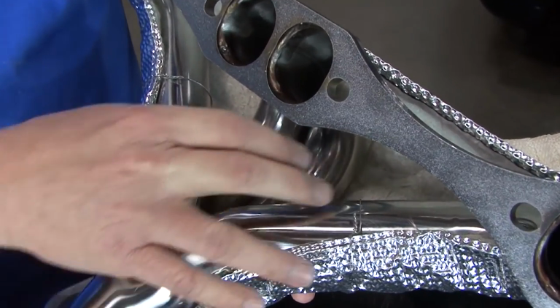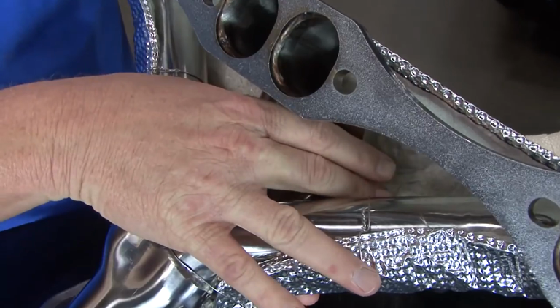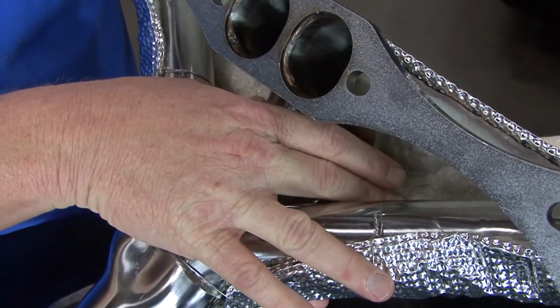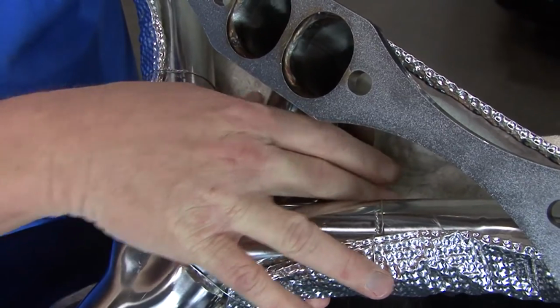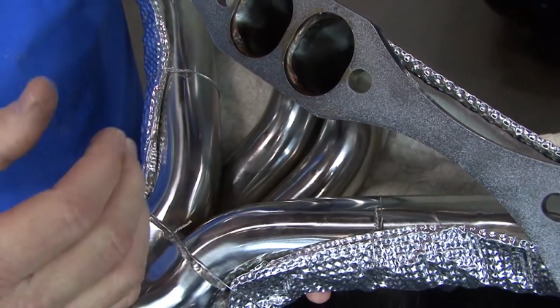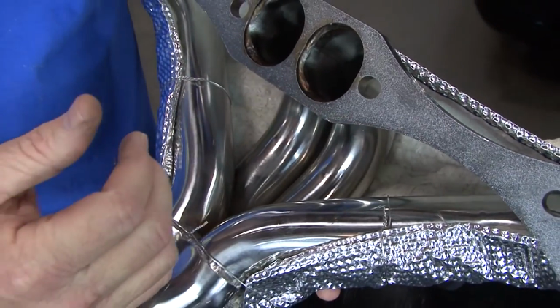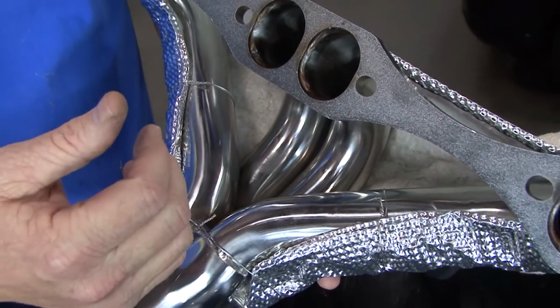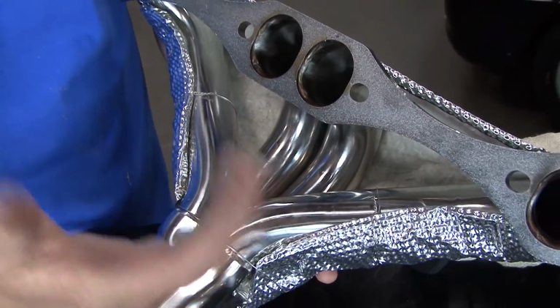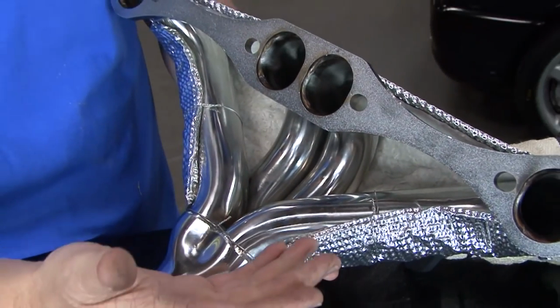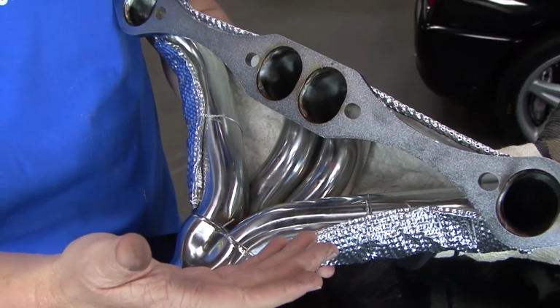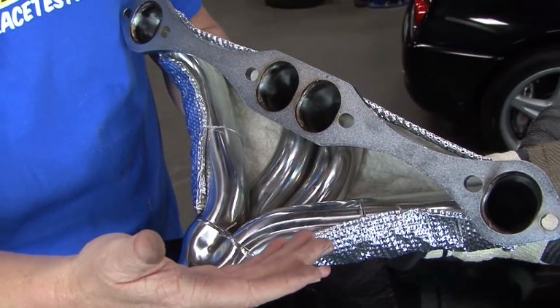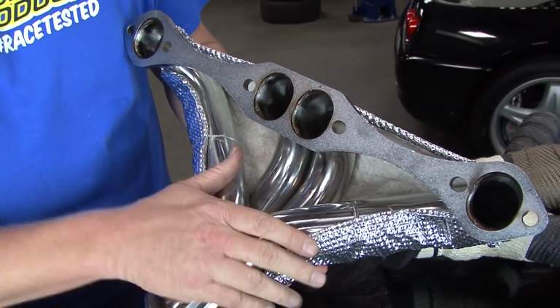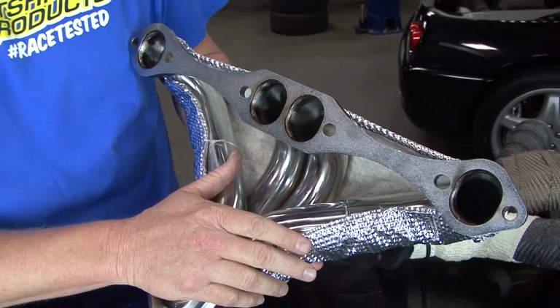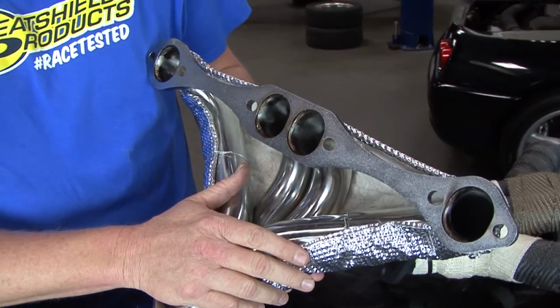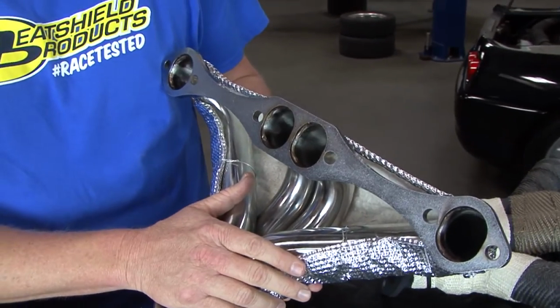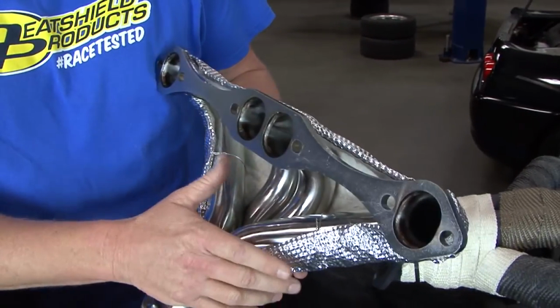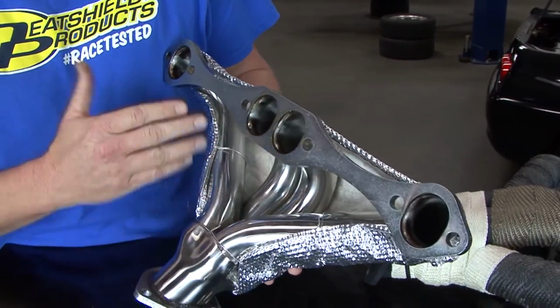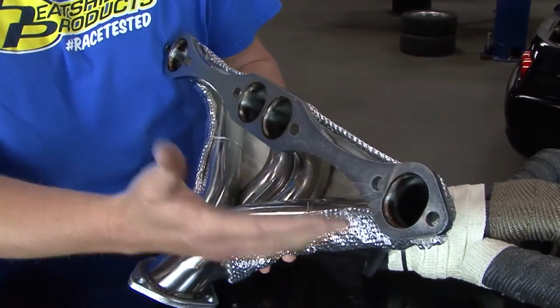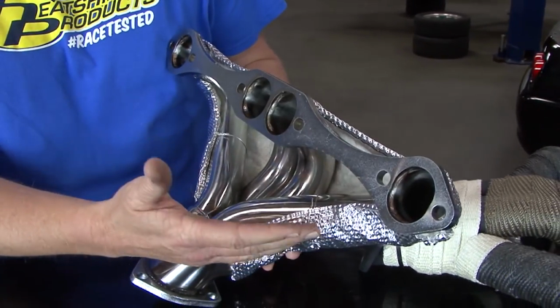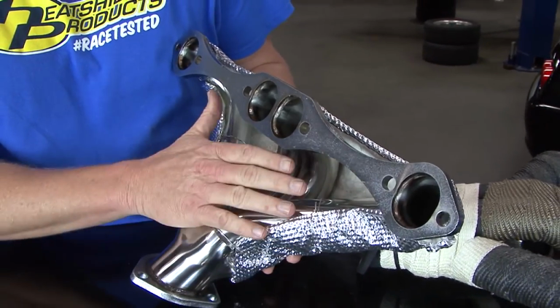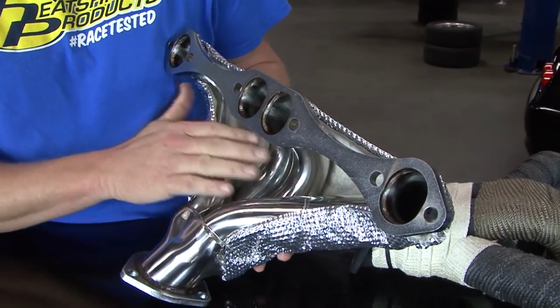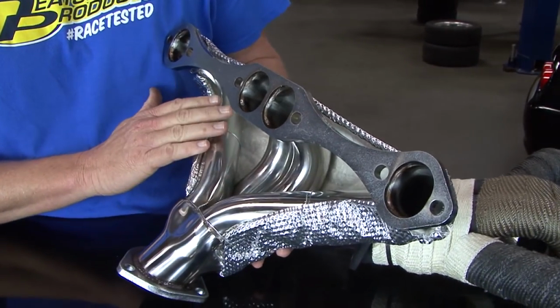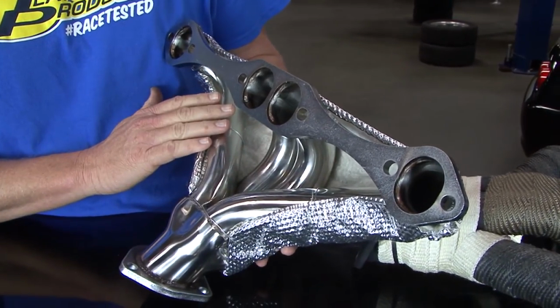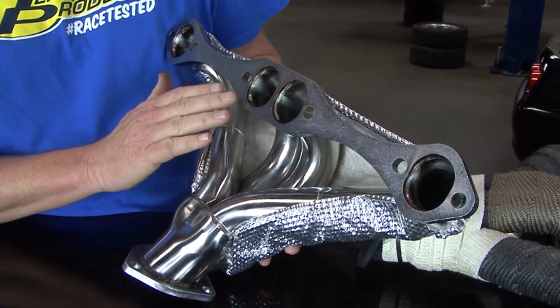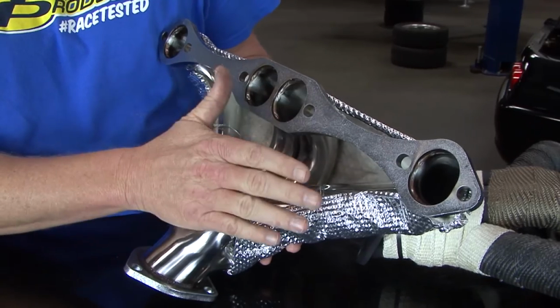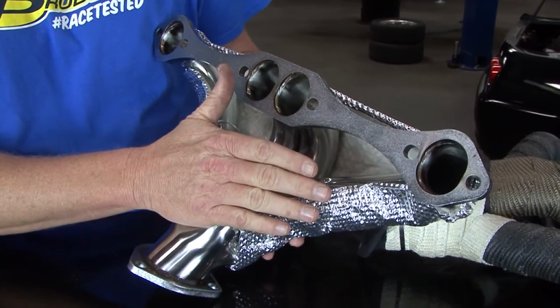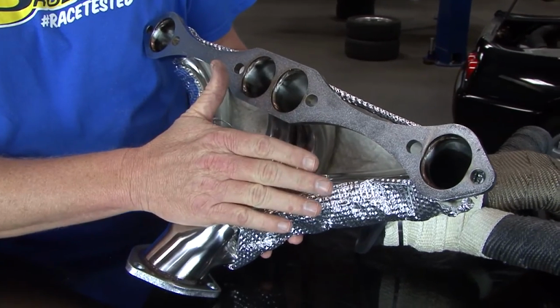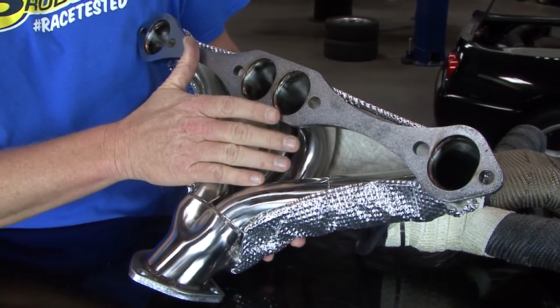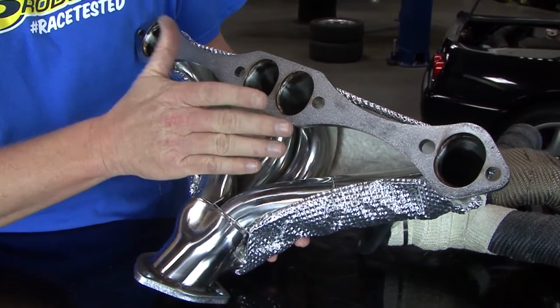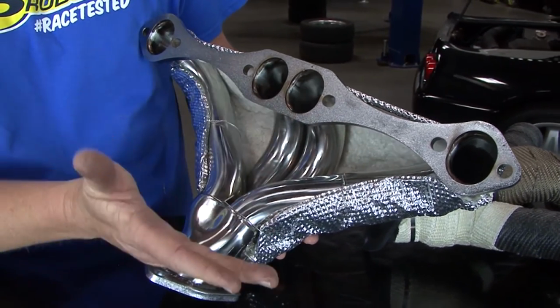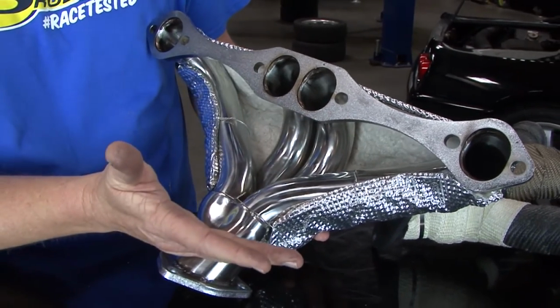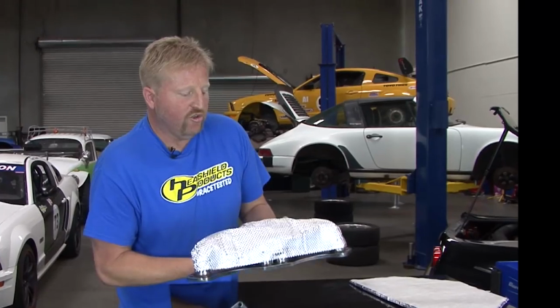As you can see on the backside of this header here, you're still allowing the pipes to breathe properly. What you're essentially doing is keeping heat in the exhaust system and lowering your air intake temperatures, while still allowing the metal to breathe.